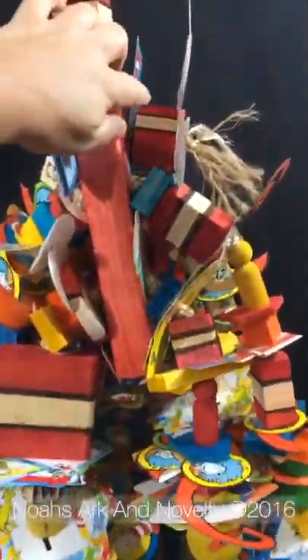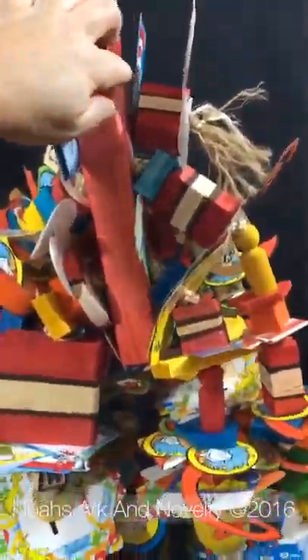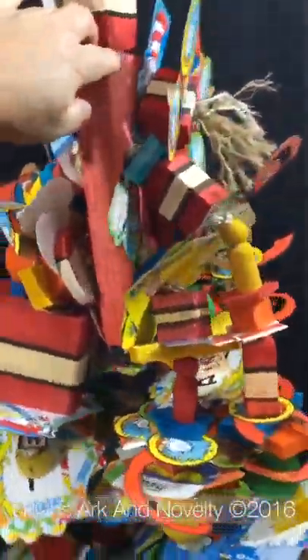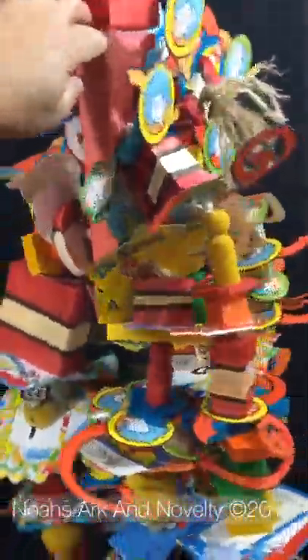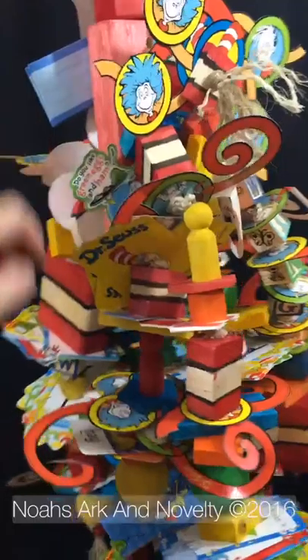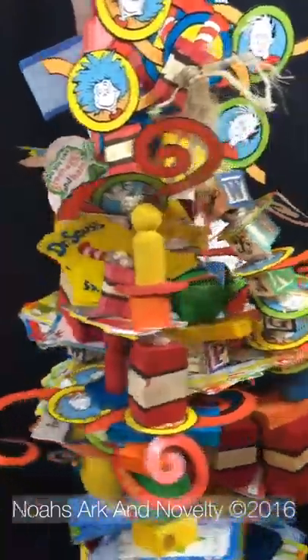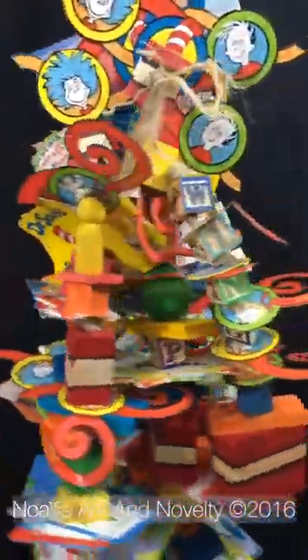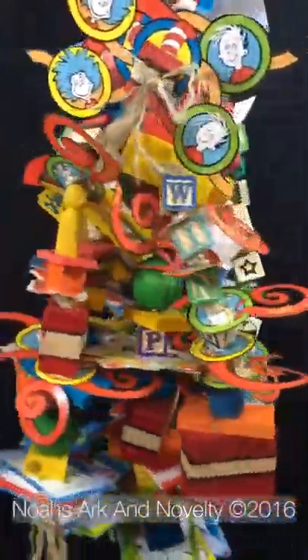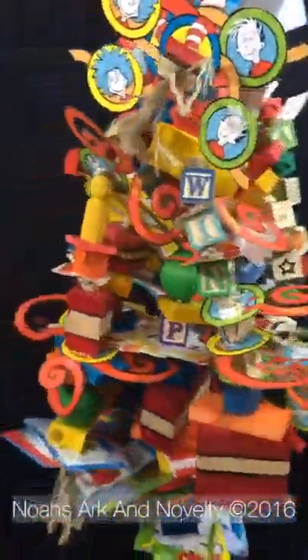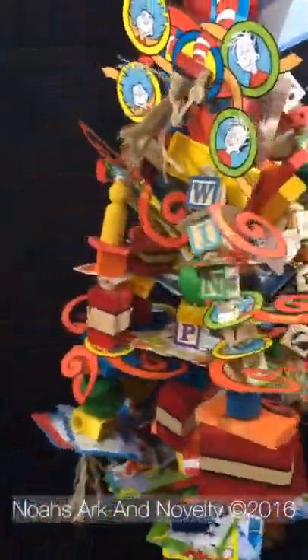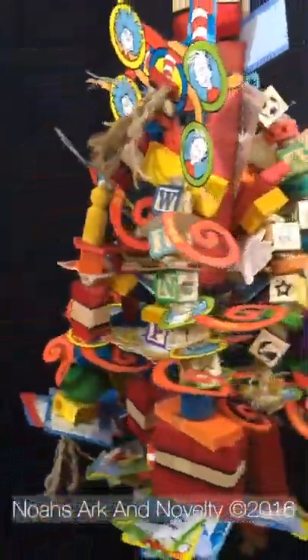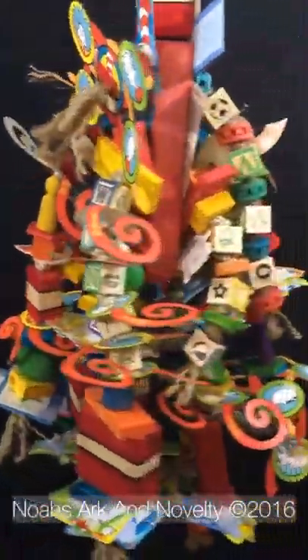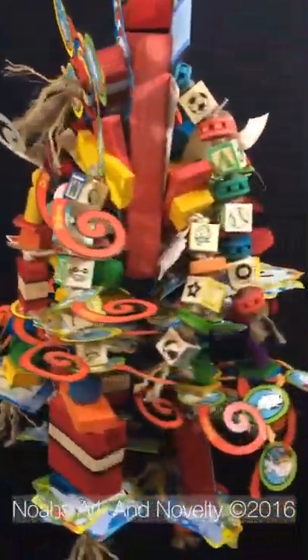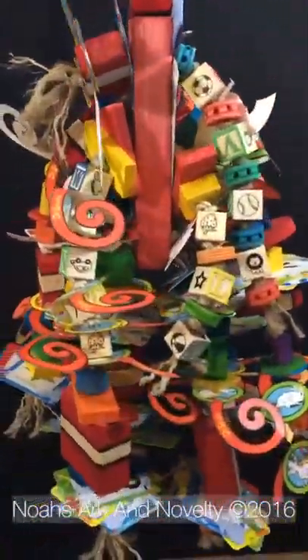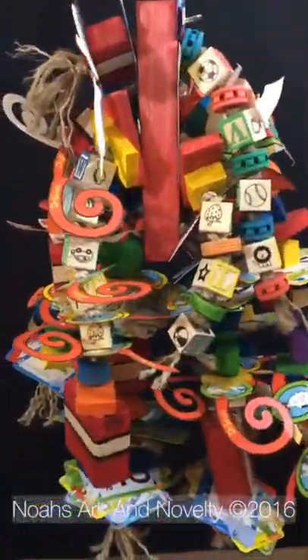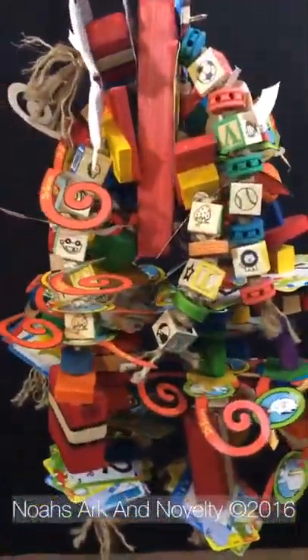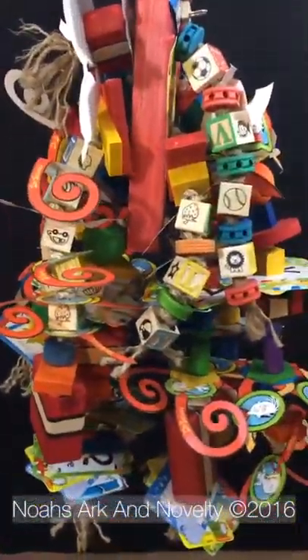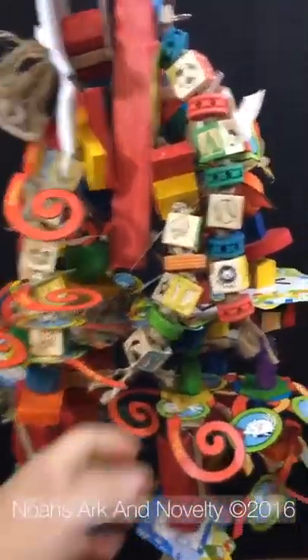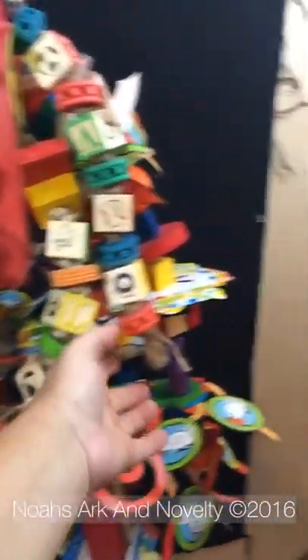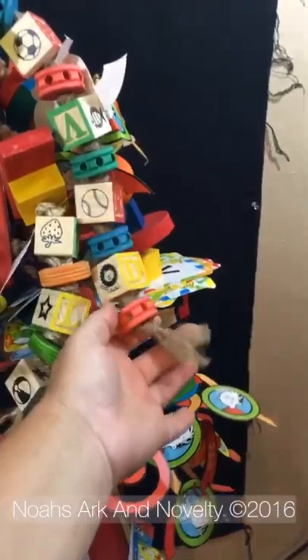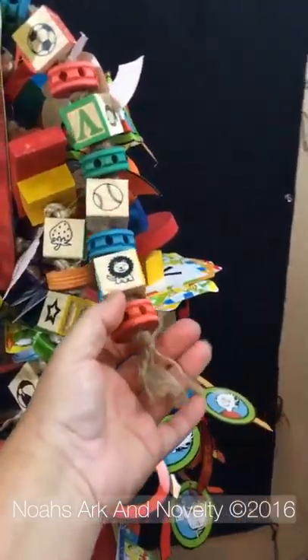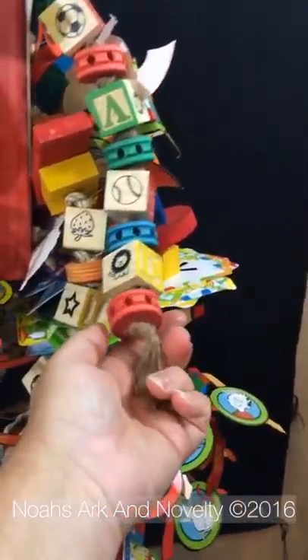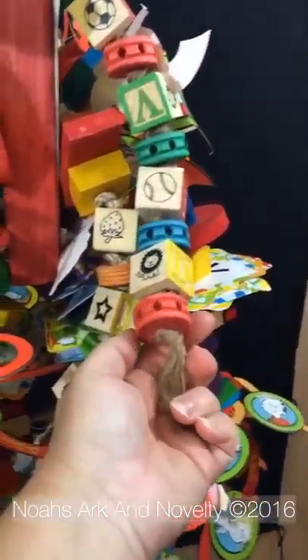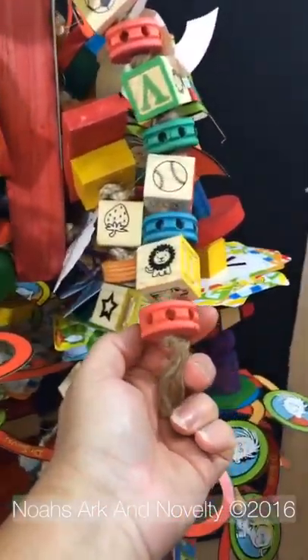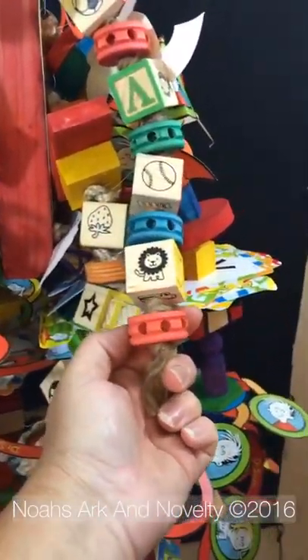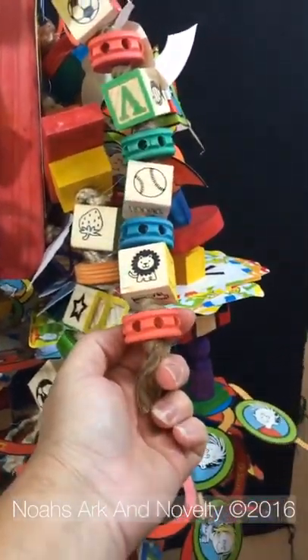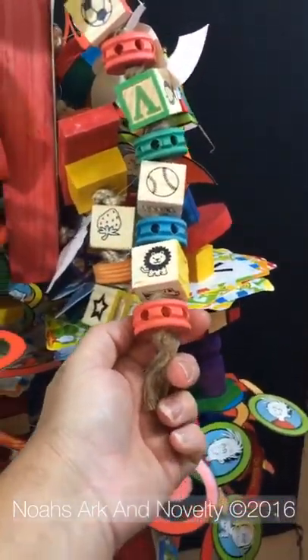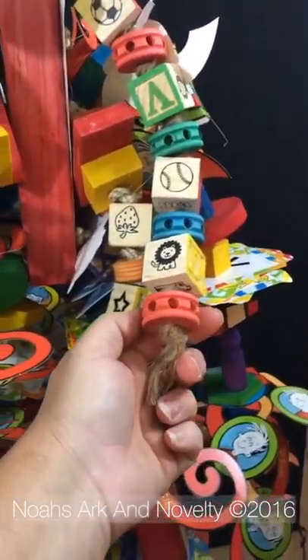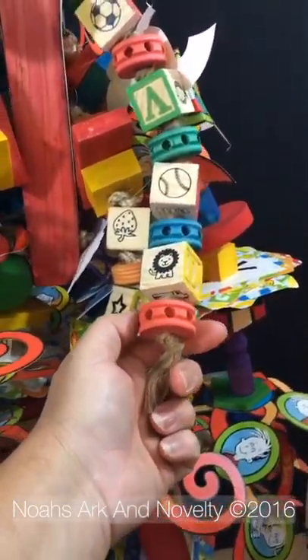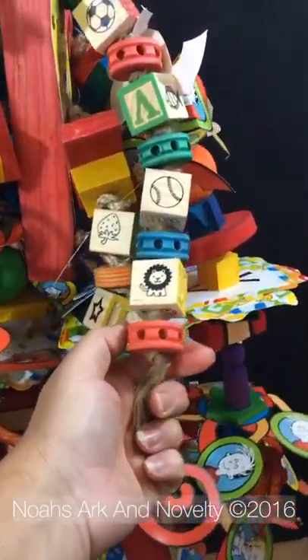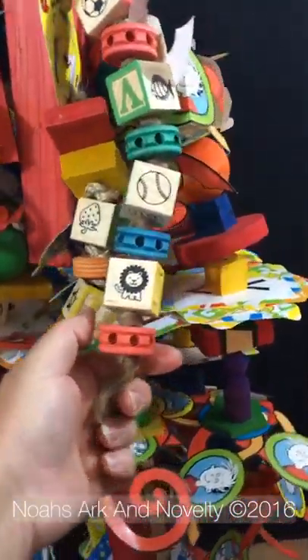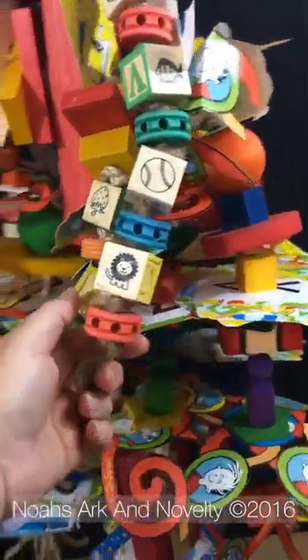We have foraging blocks on it, ABC blocks, and groove gears. These are great for putting pine nuts inside to keep your flock busy.